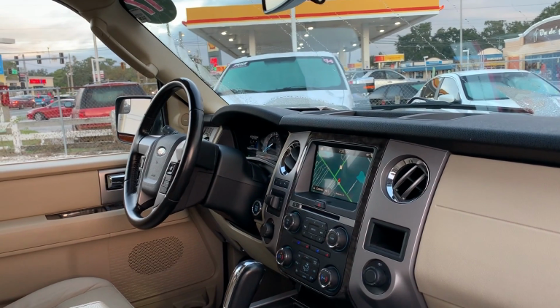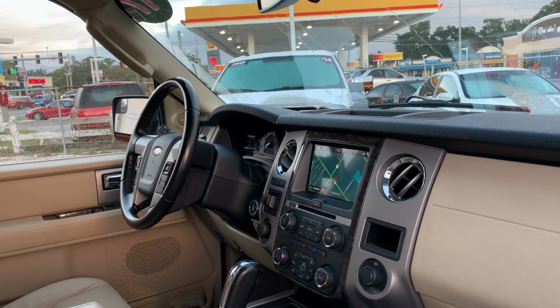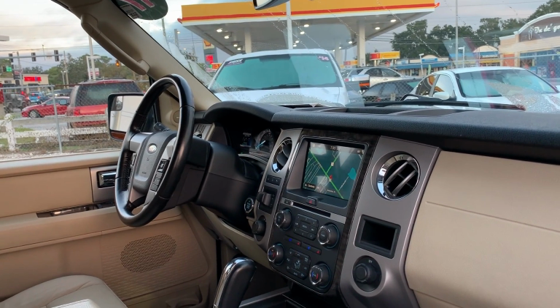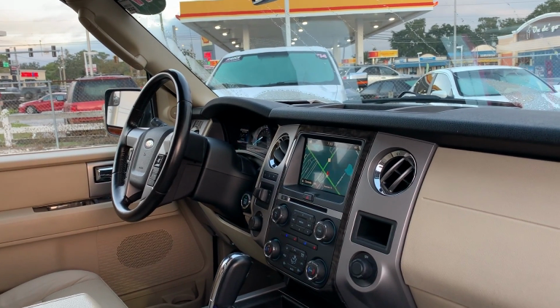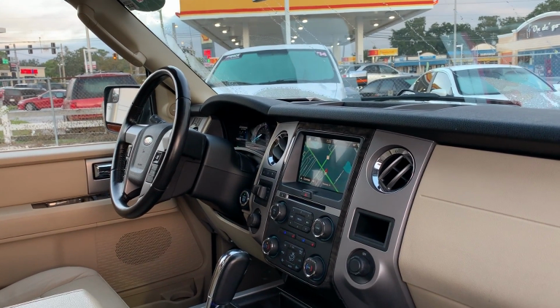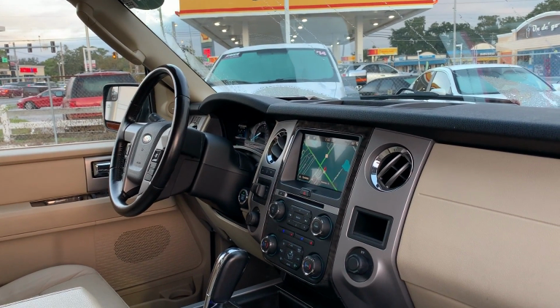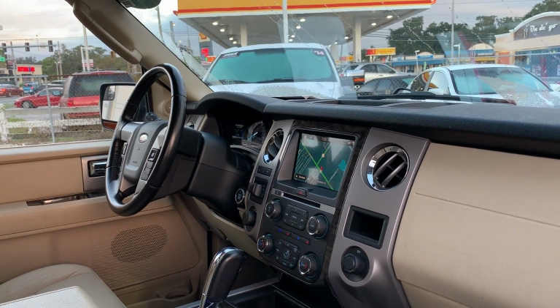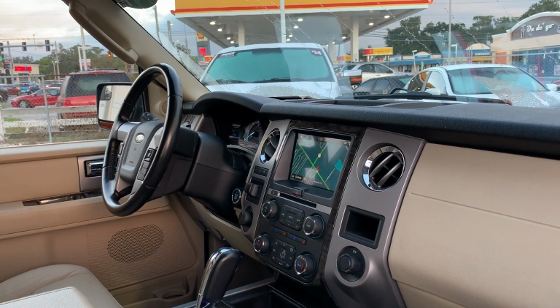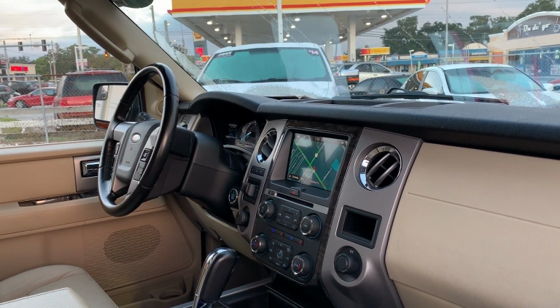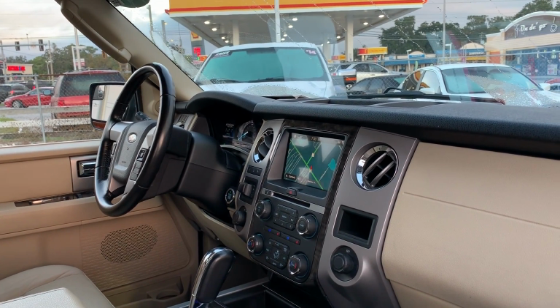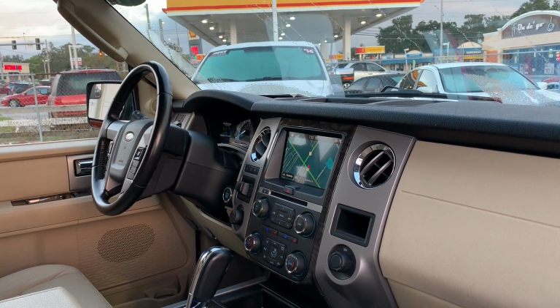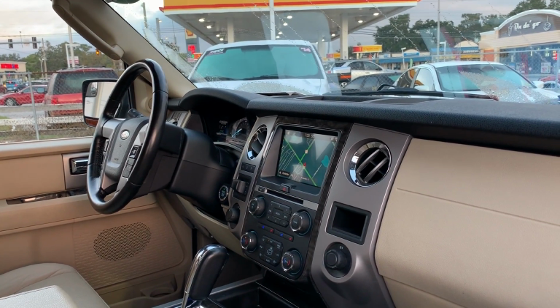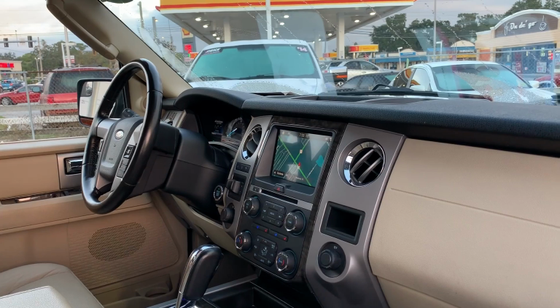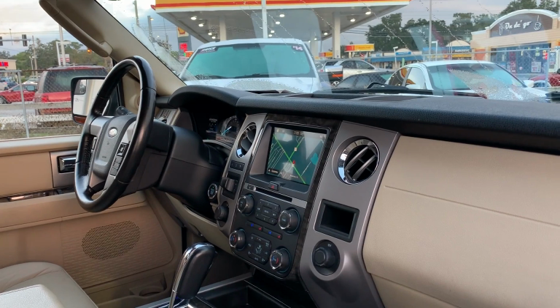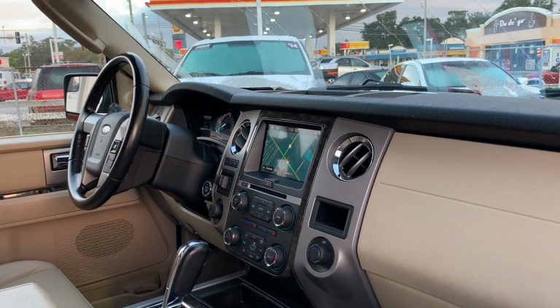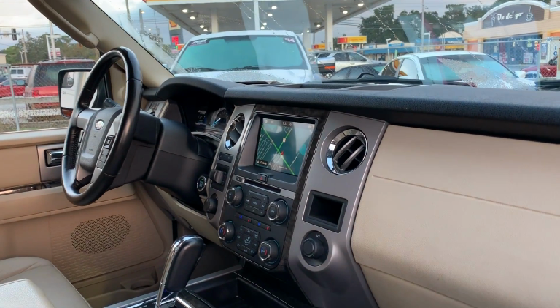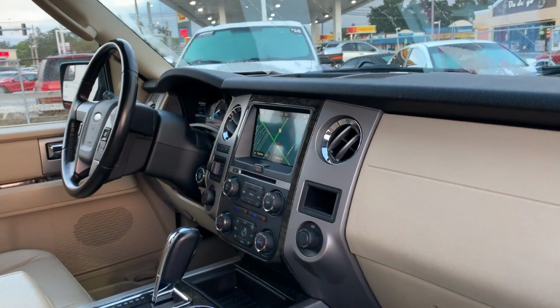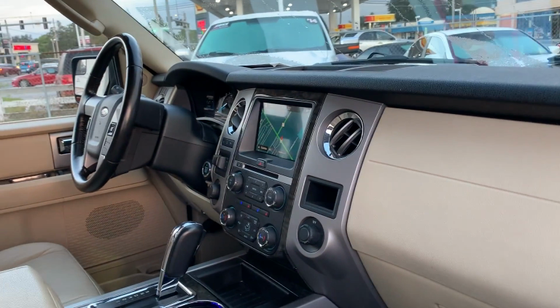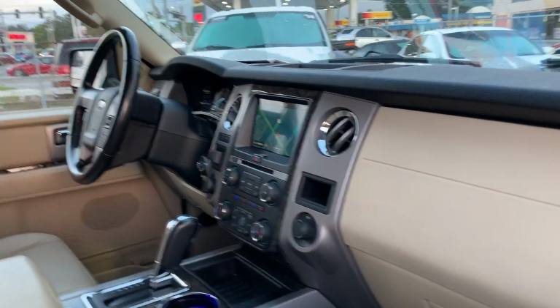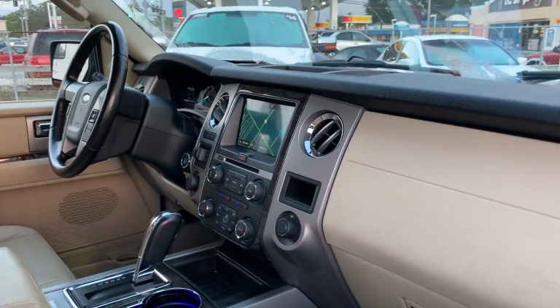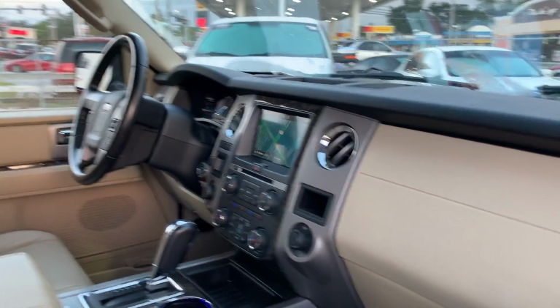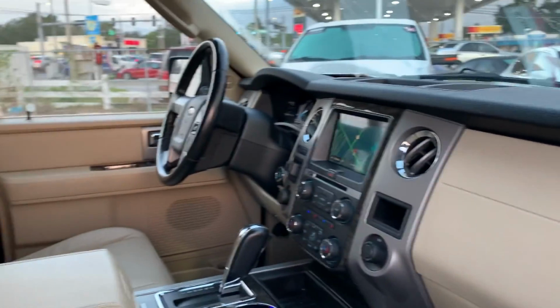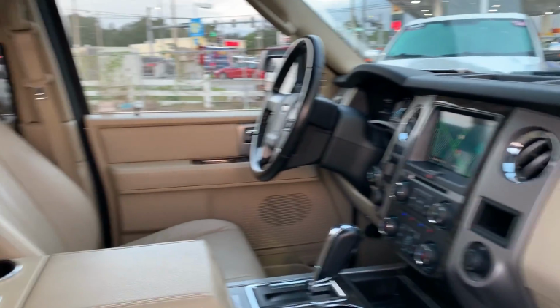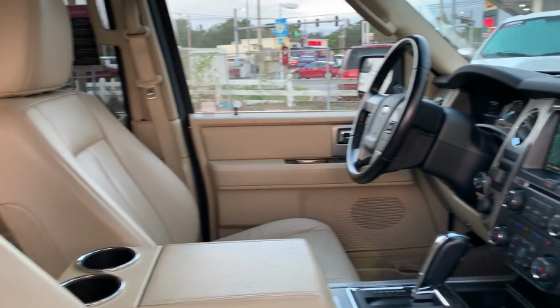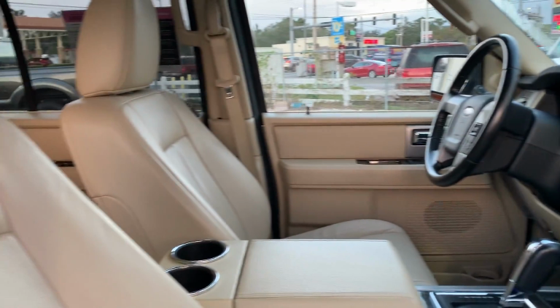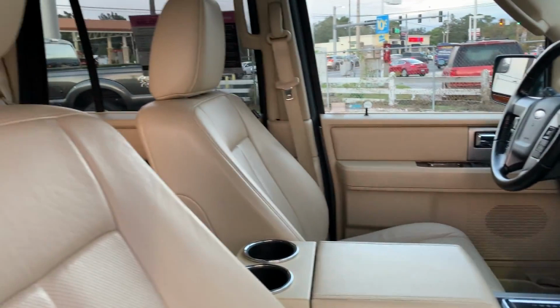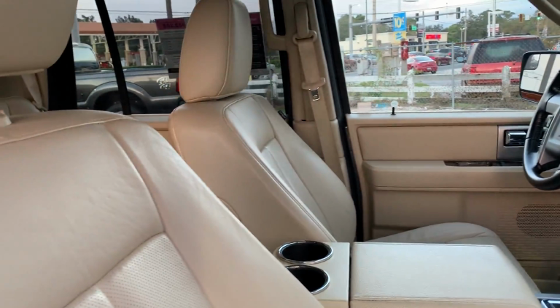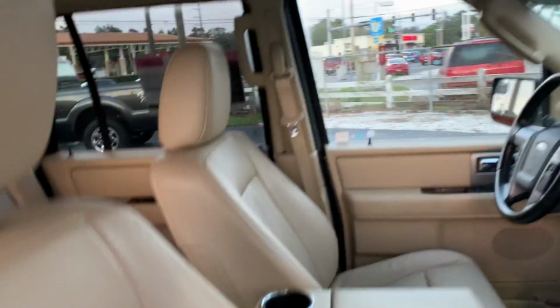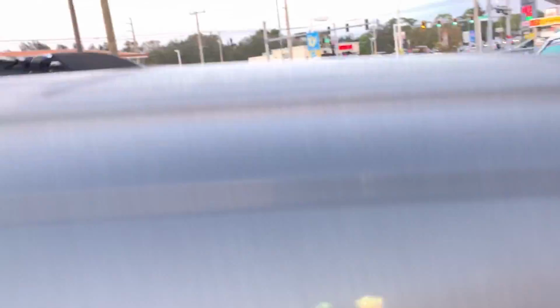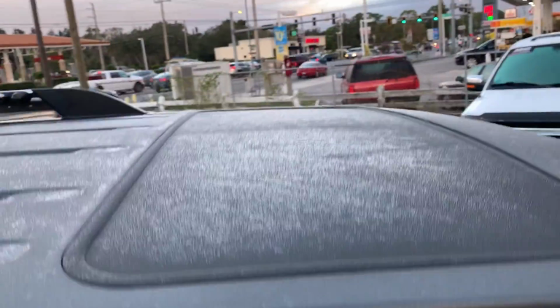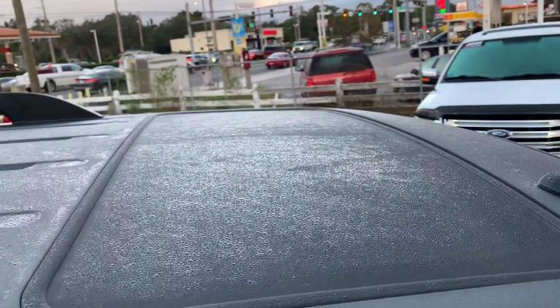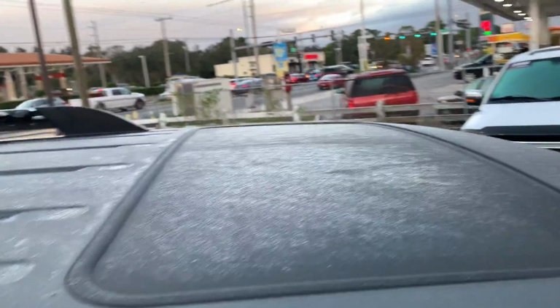It also features trailer brake controls, electronic climate control, satellite radio, navigation, remote start, and power motors.